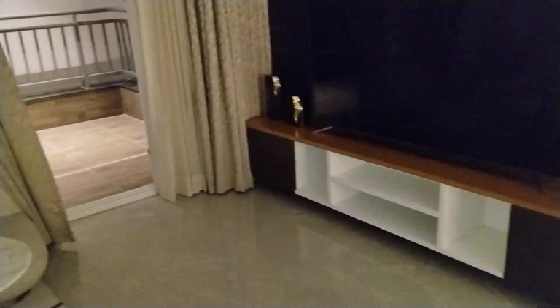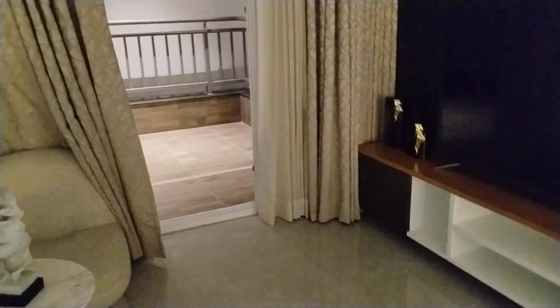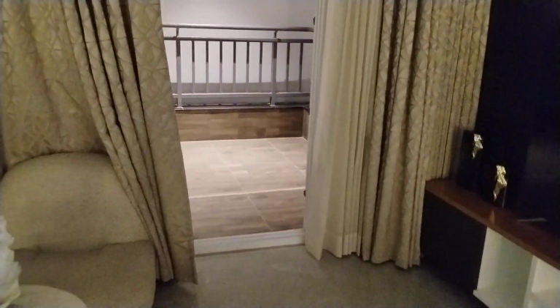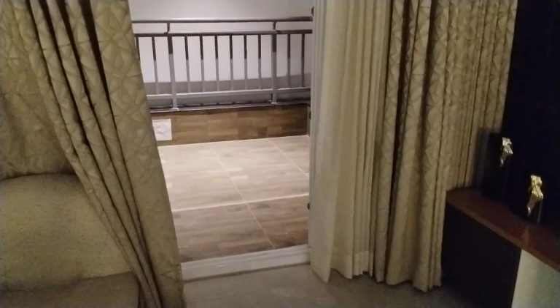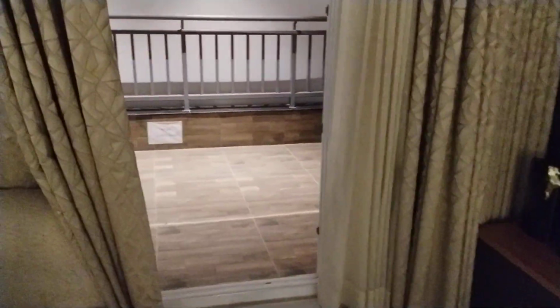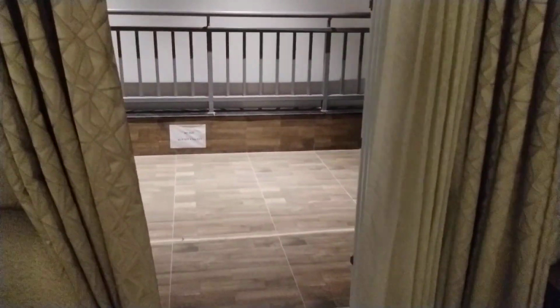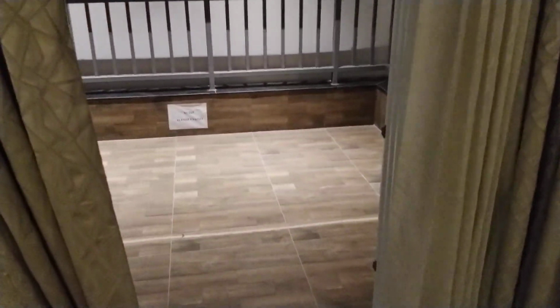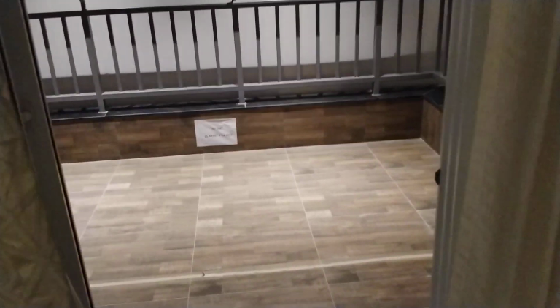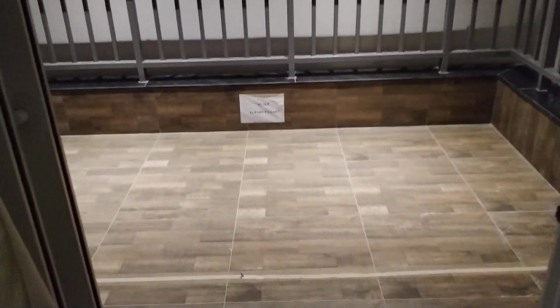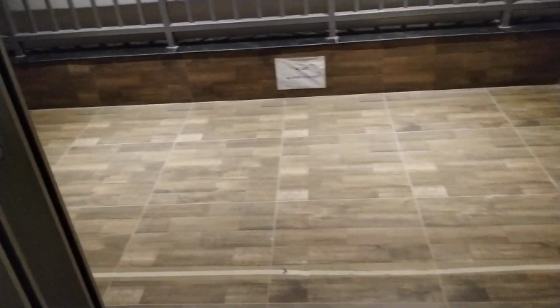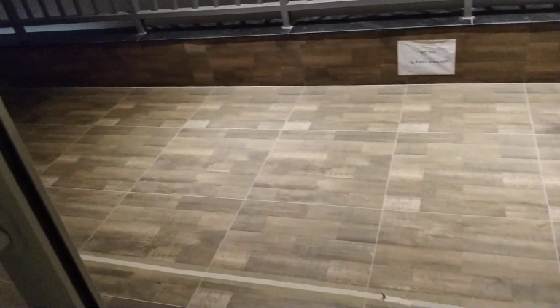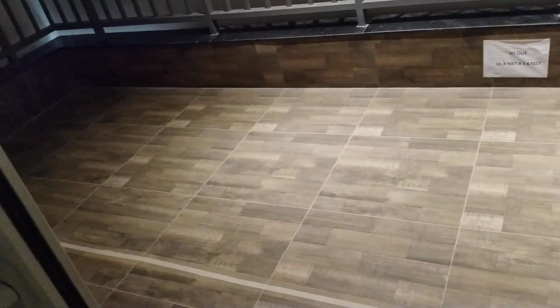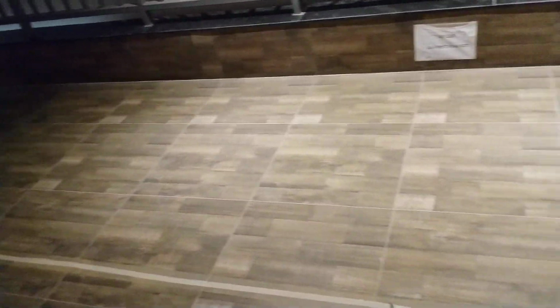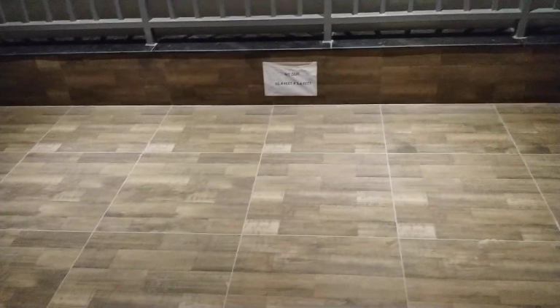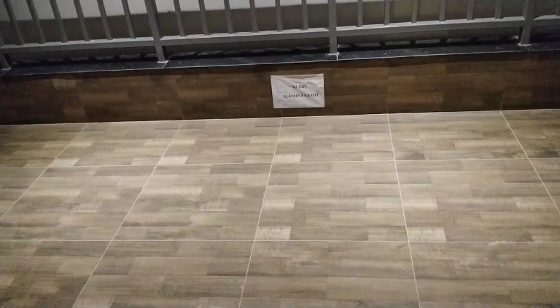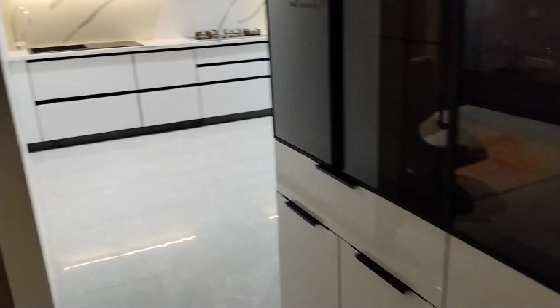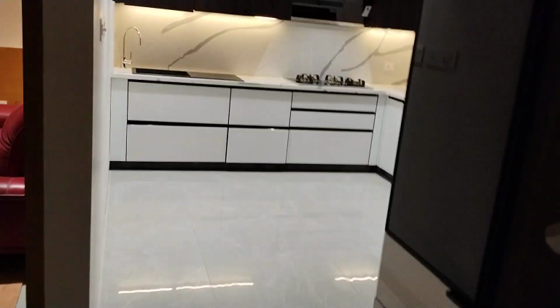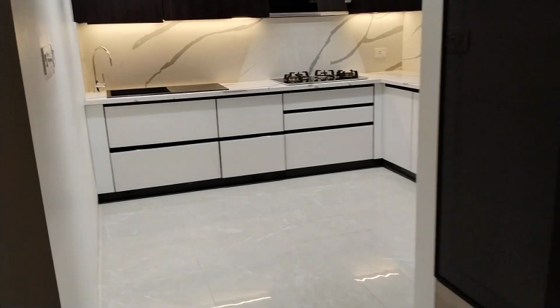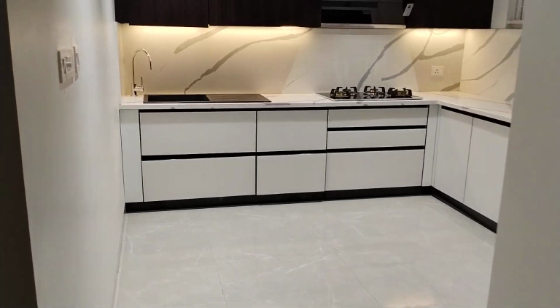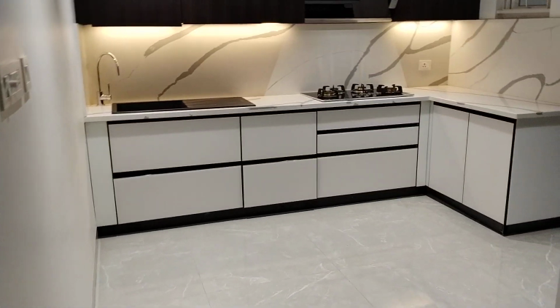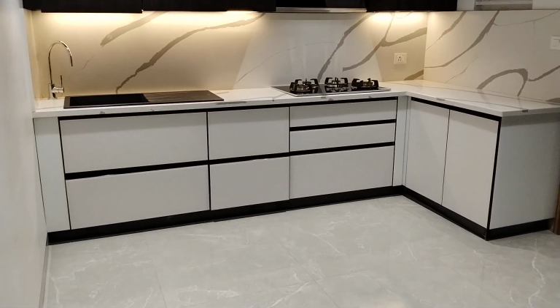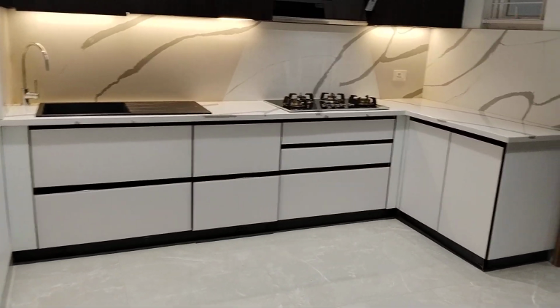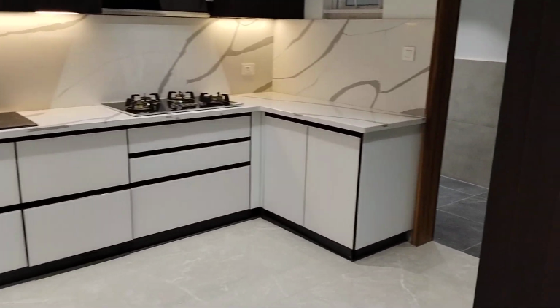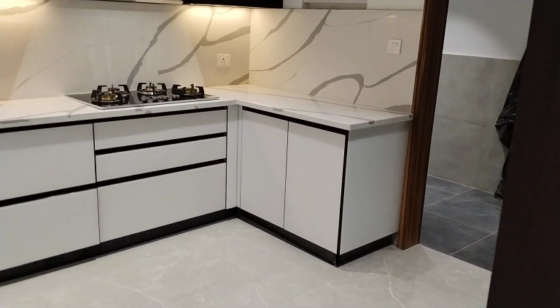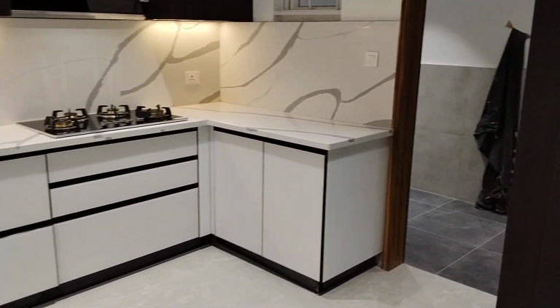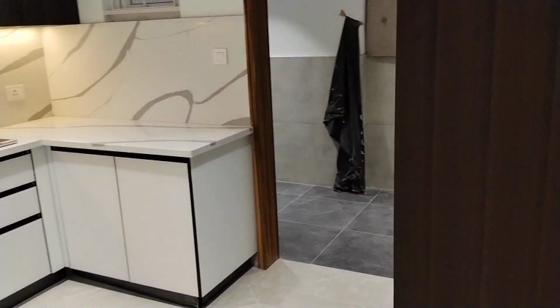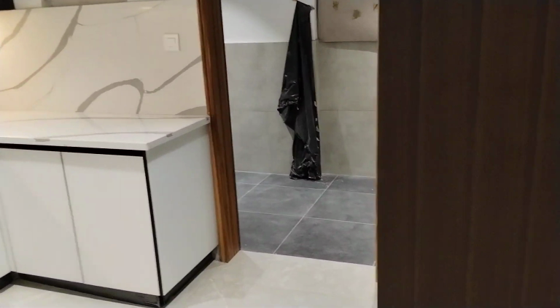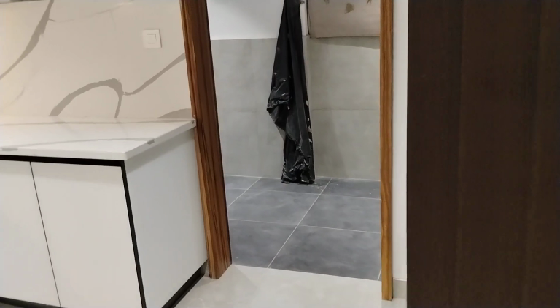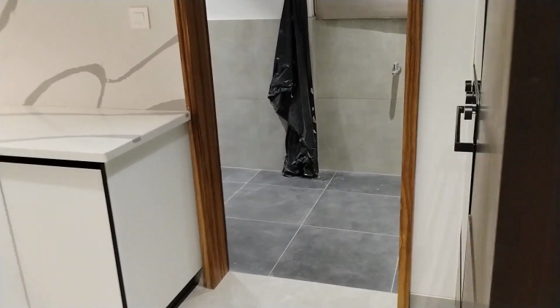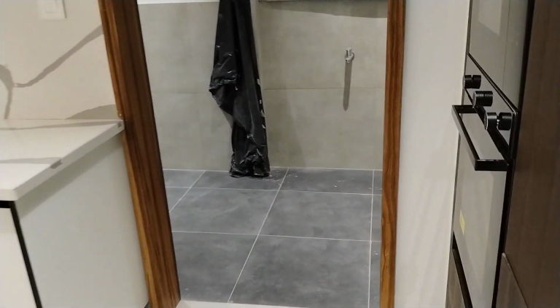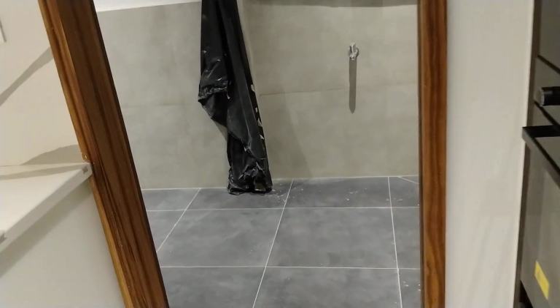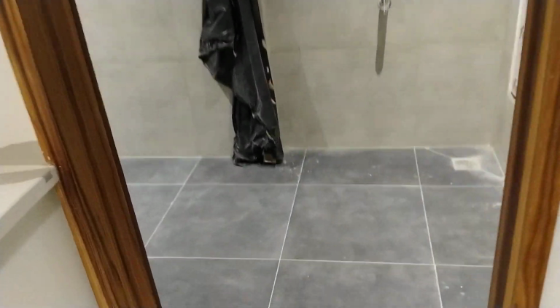And this is attached with a balcony — here will be the balcony. And here will be the kitchen, attached with a wash area. This is the wash area.